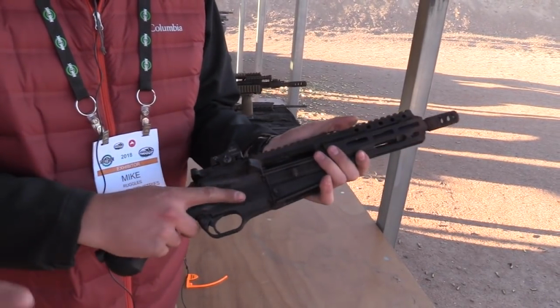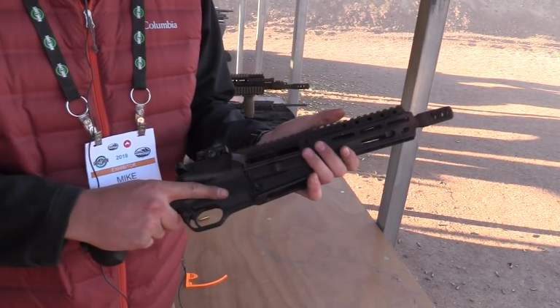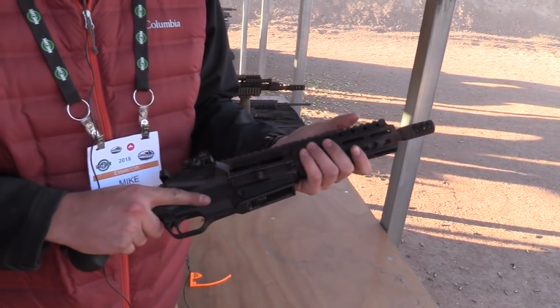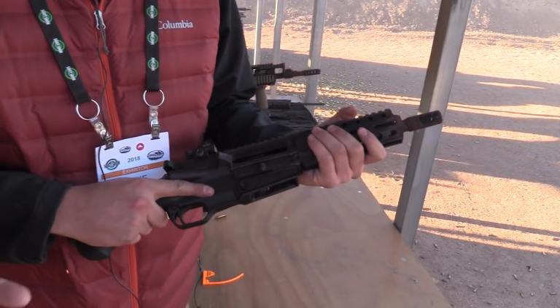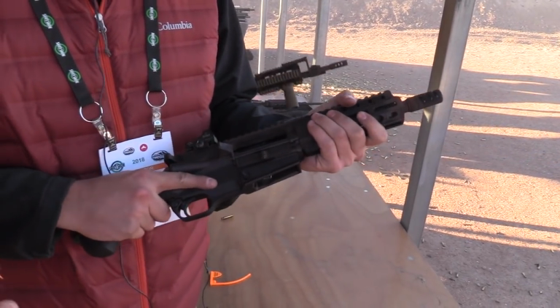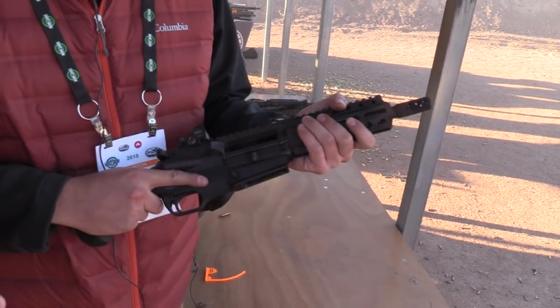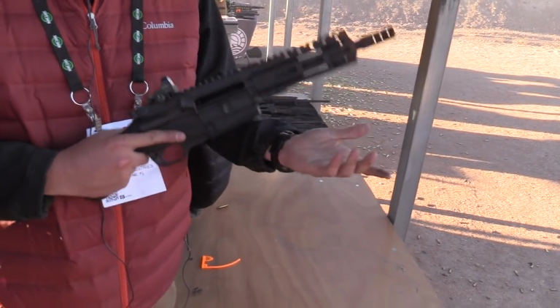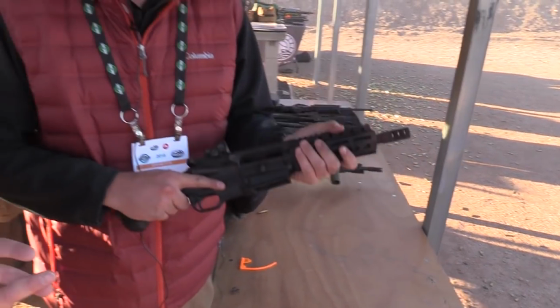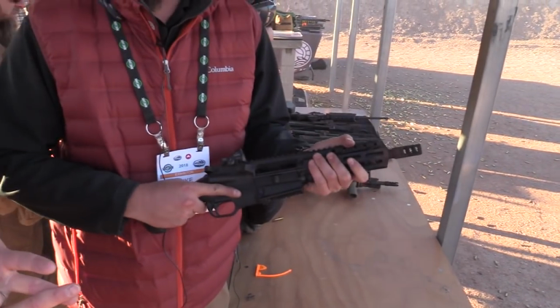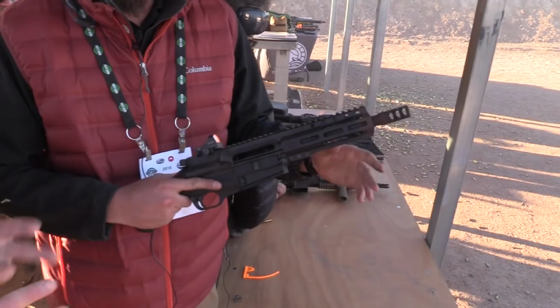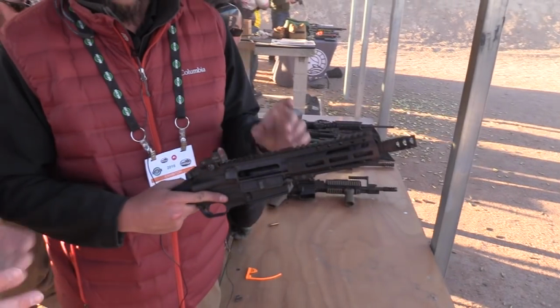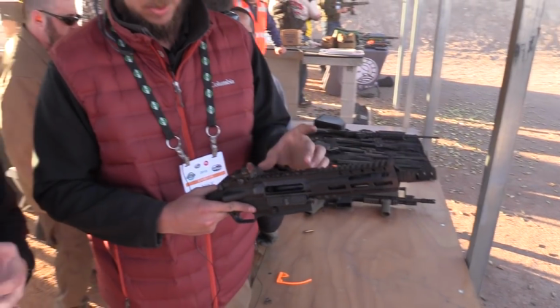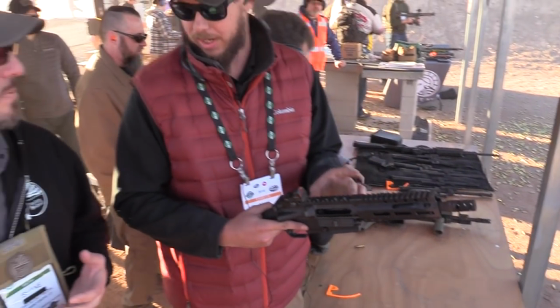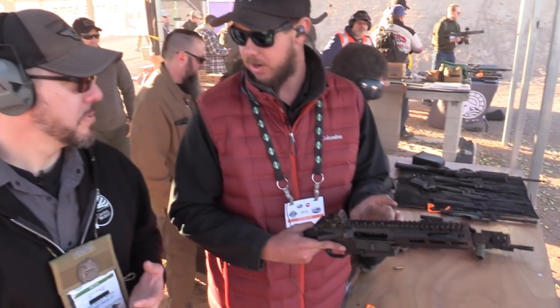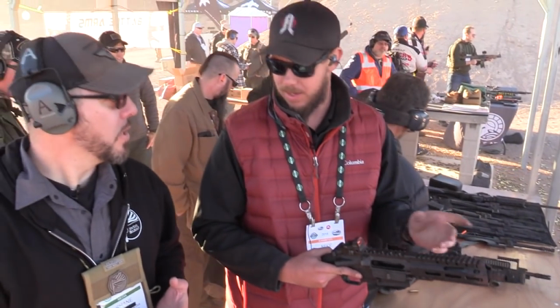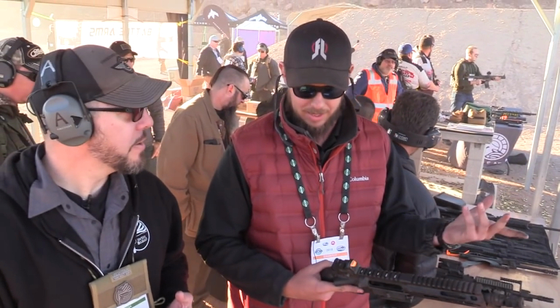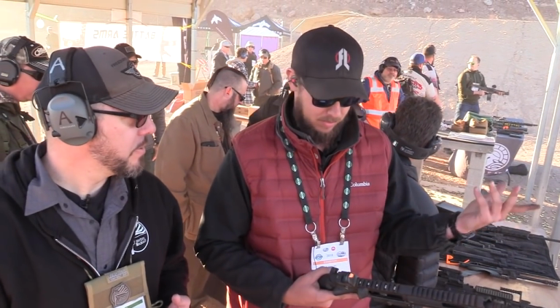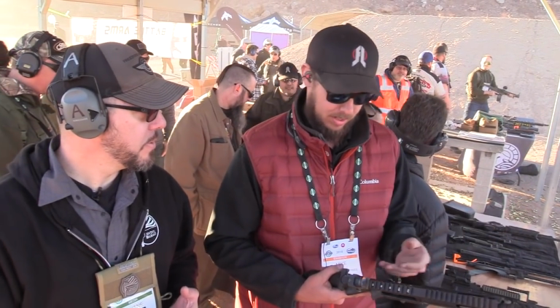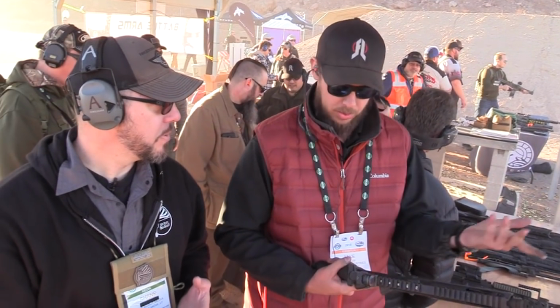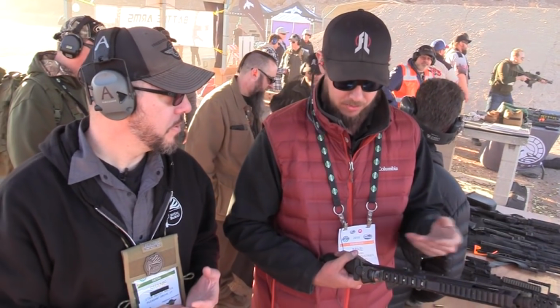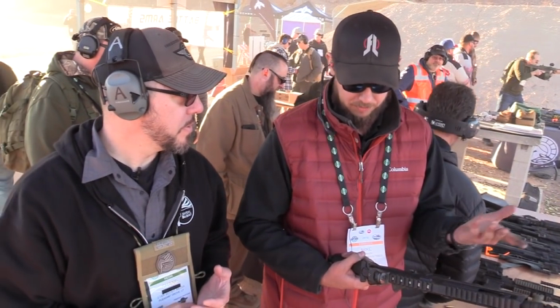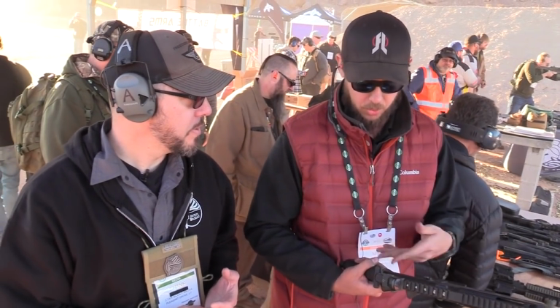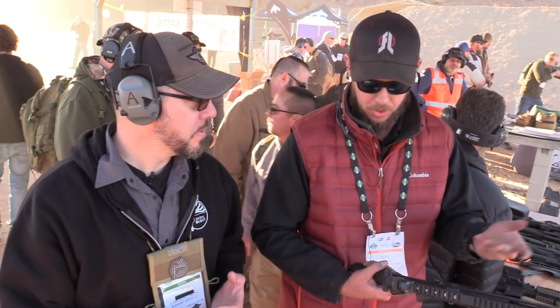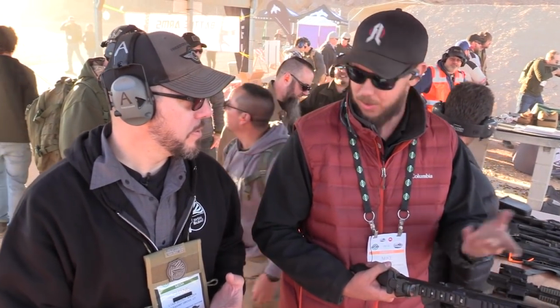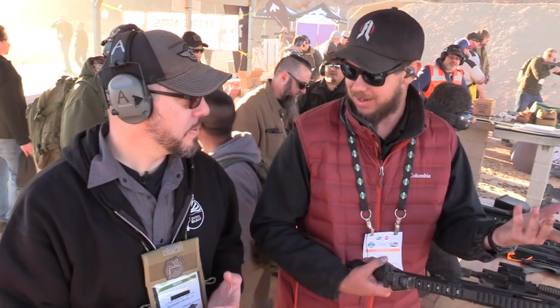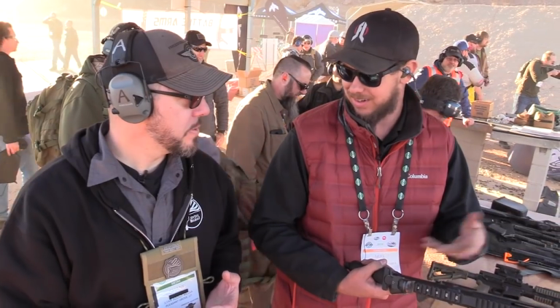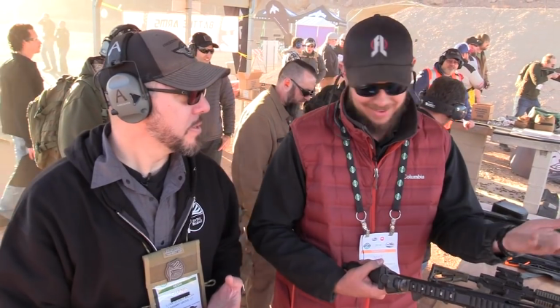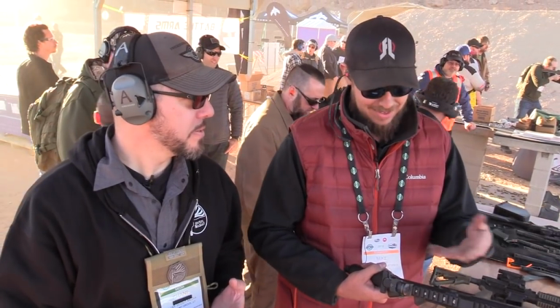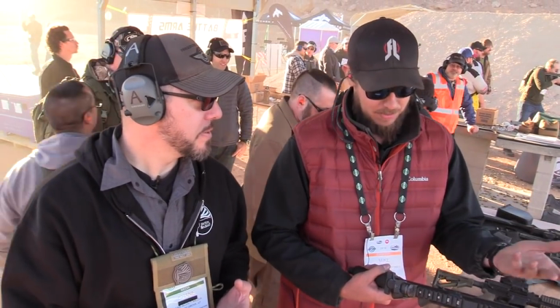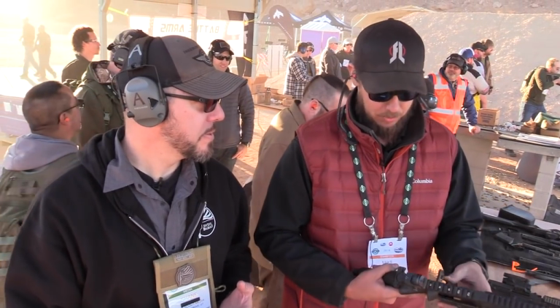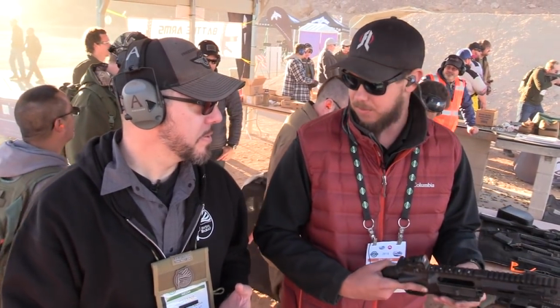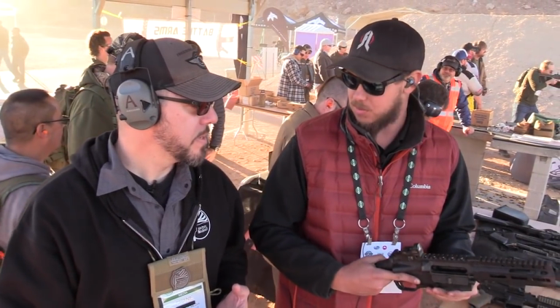So you just need the lower and the bolt carrier — the complete lower comes with the bolt carrier. Or if you don't feel like doing your own build, you can buy the complete gun from us as well.